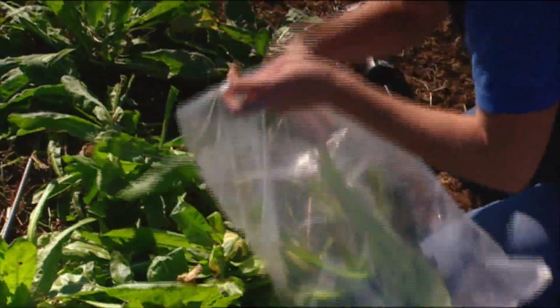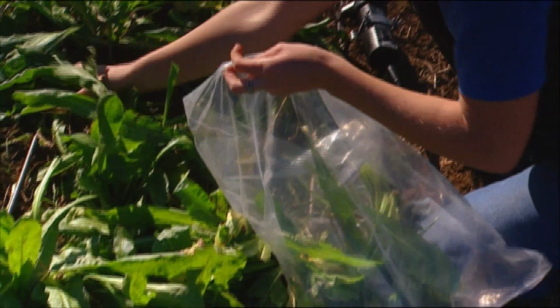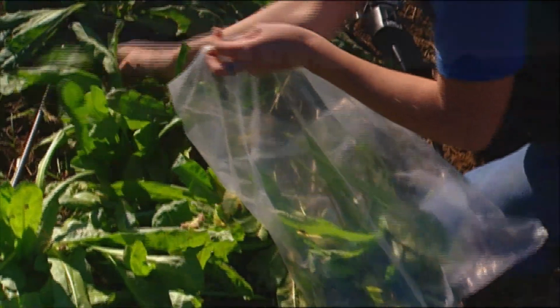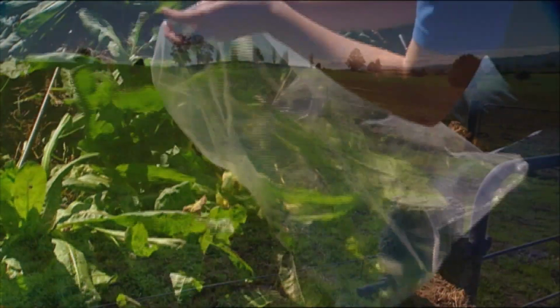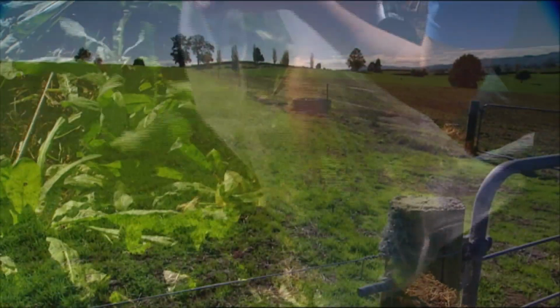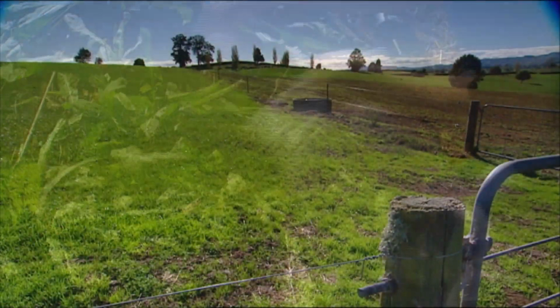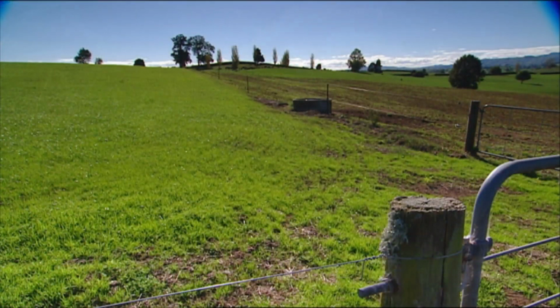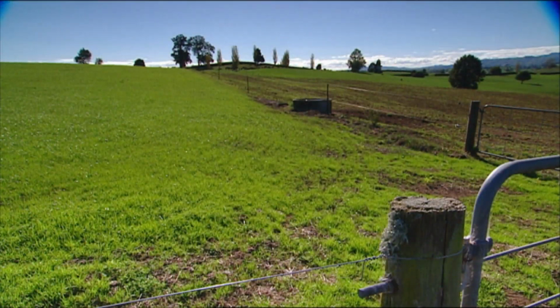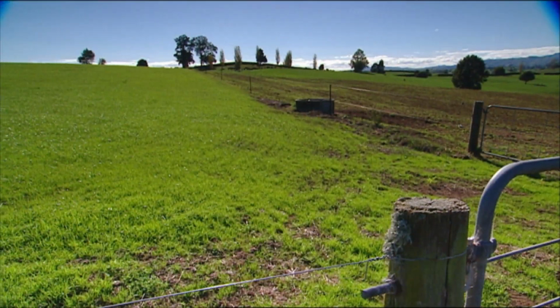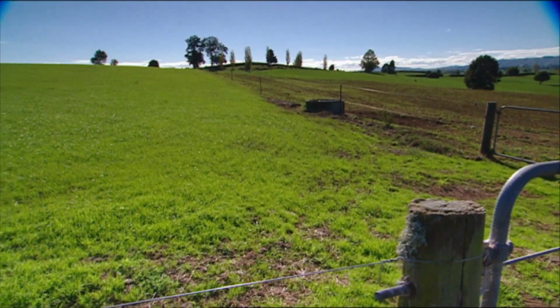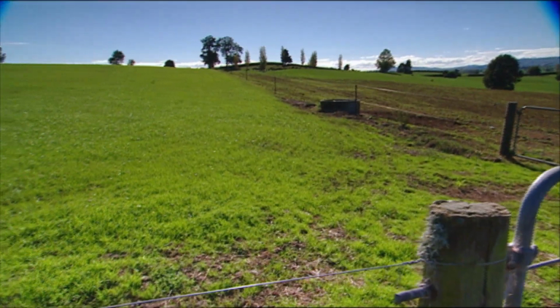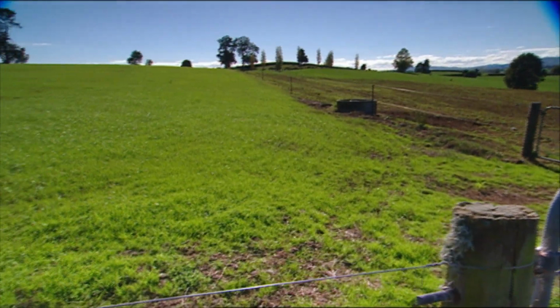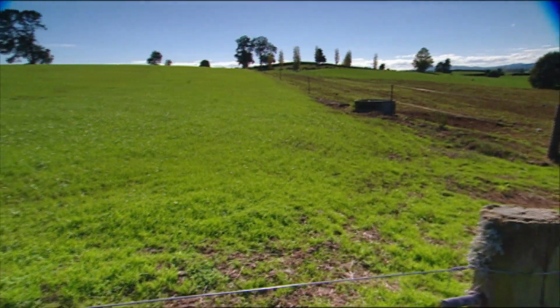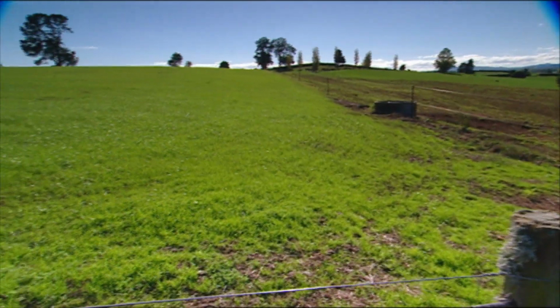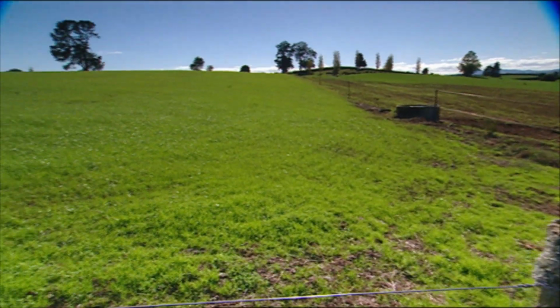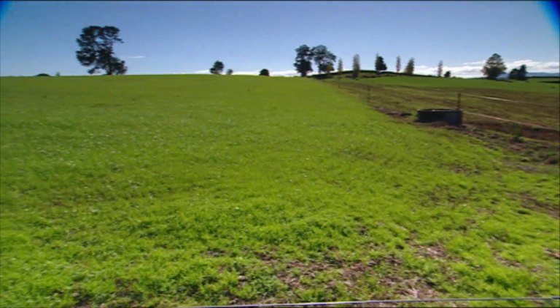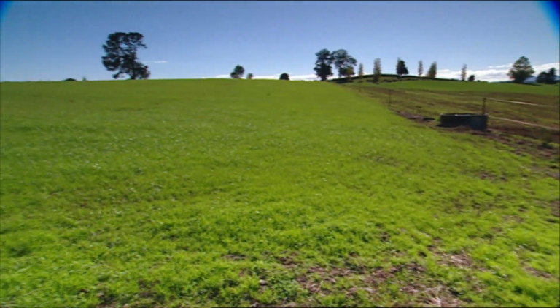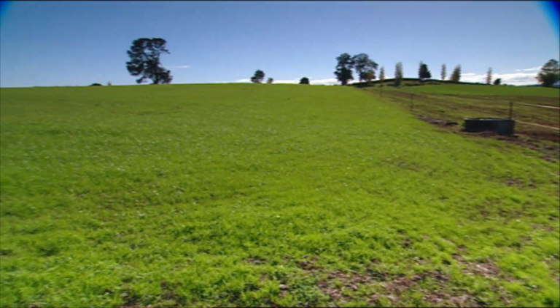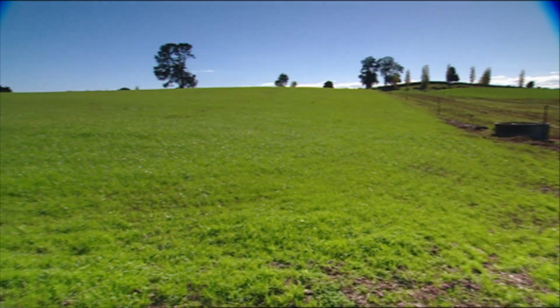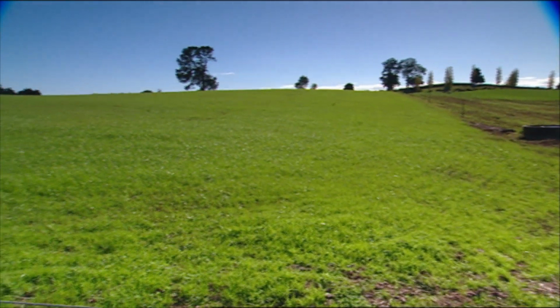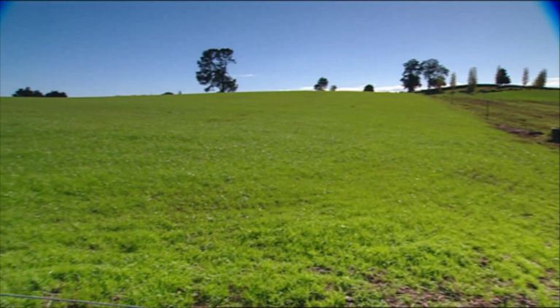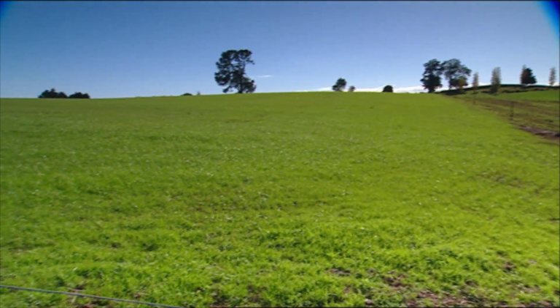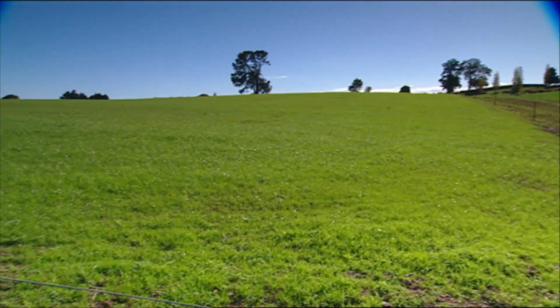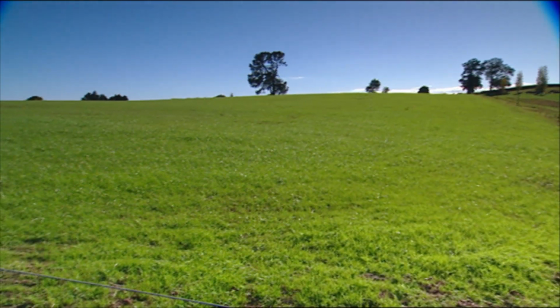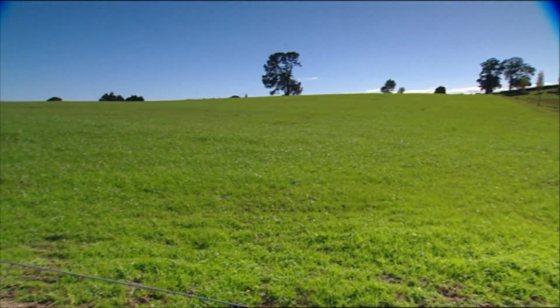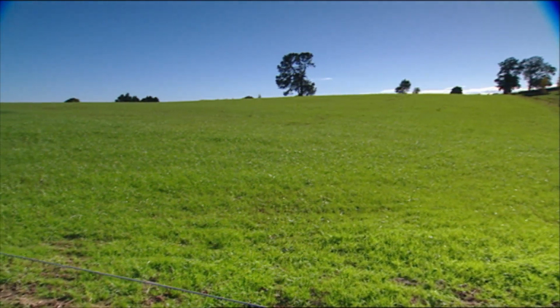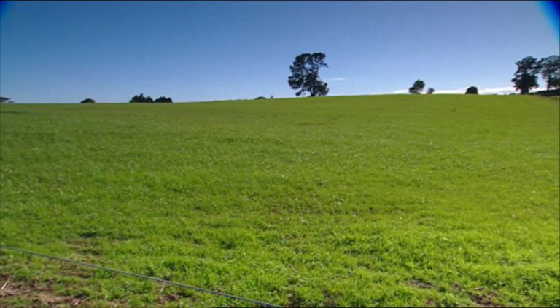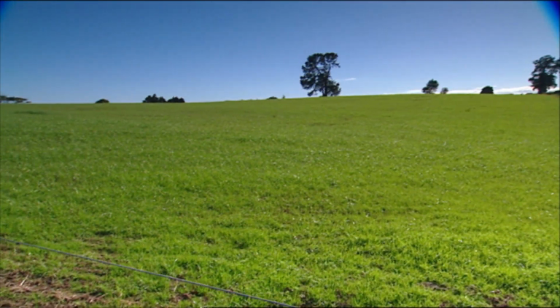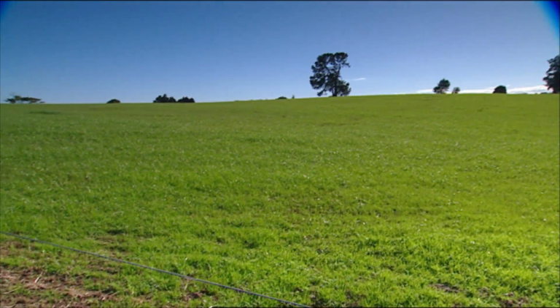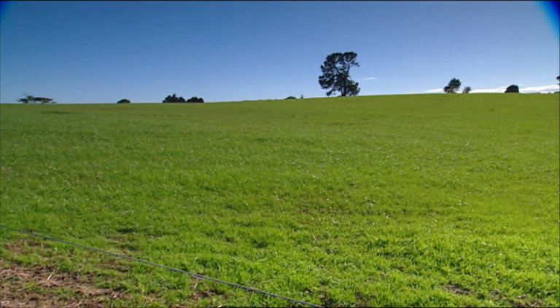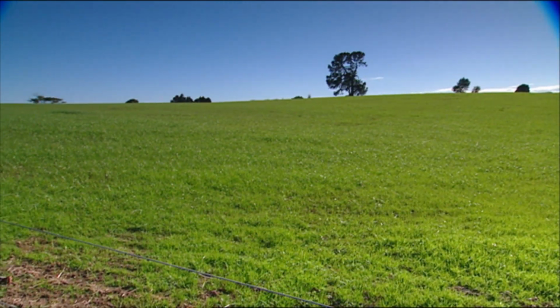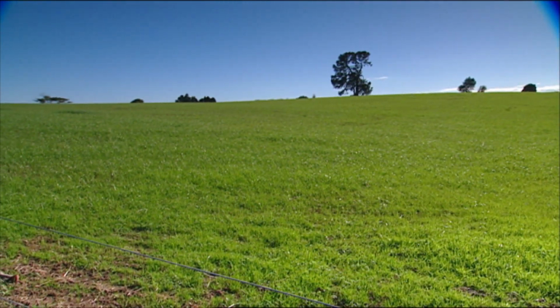We're looking at the new pasture that's re-sown straight after the crop of turnips. We also monitor some of the newly established pastures two or three years down the track.